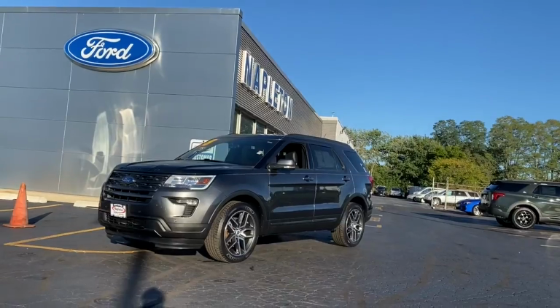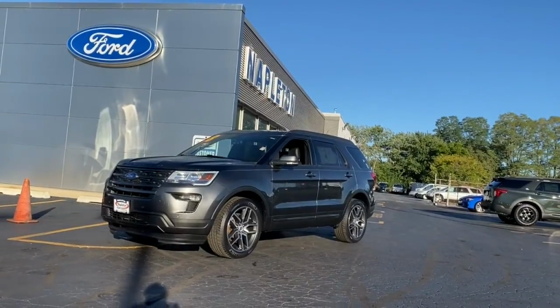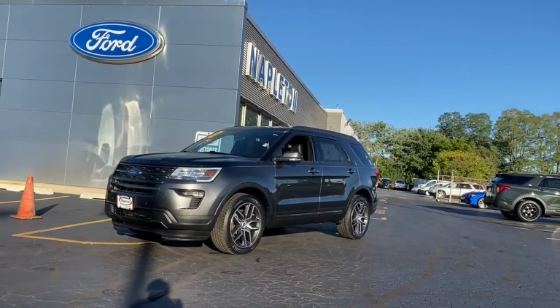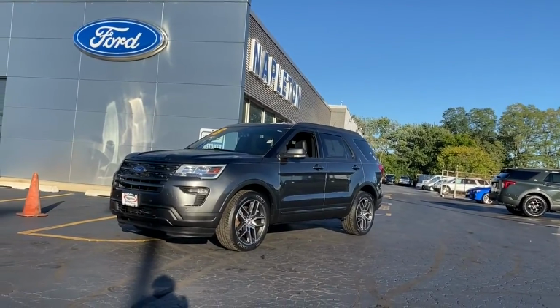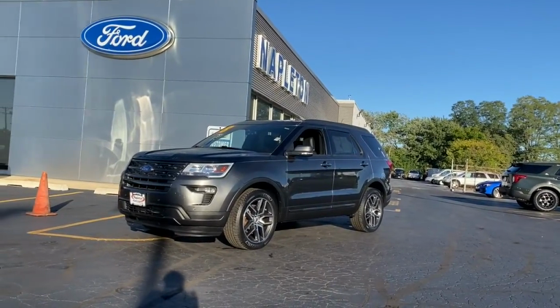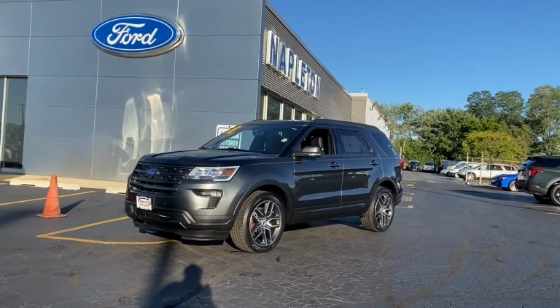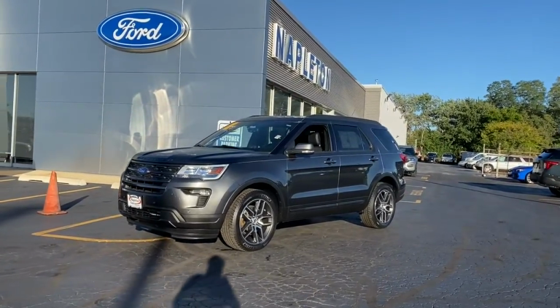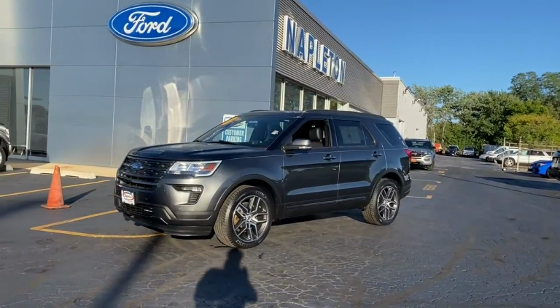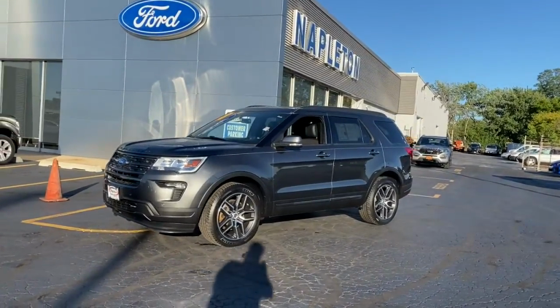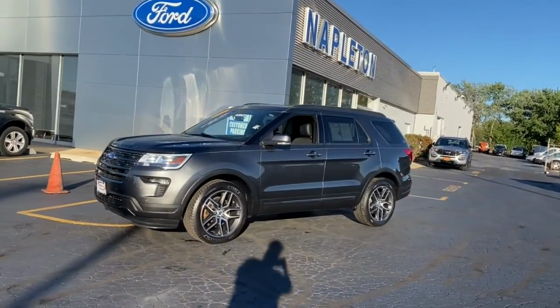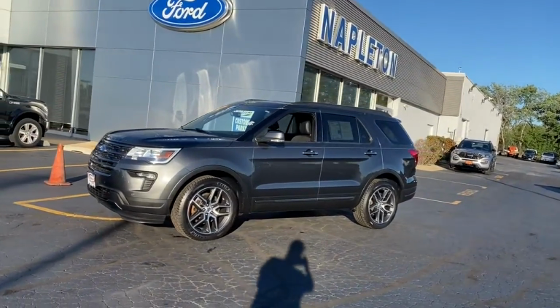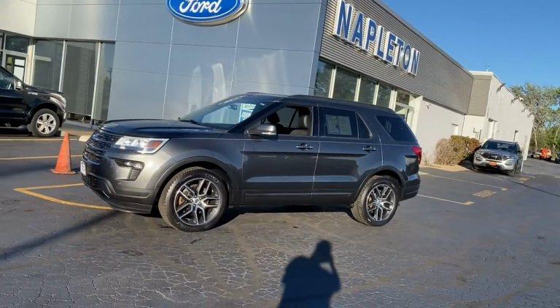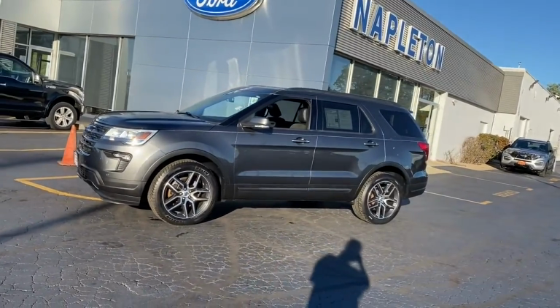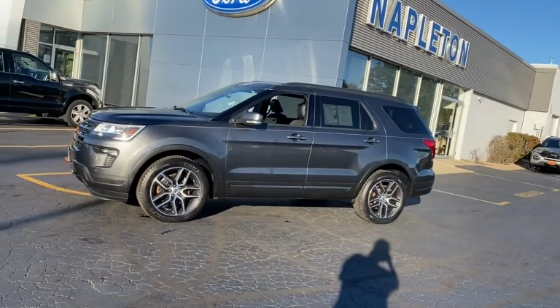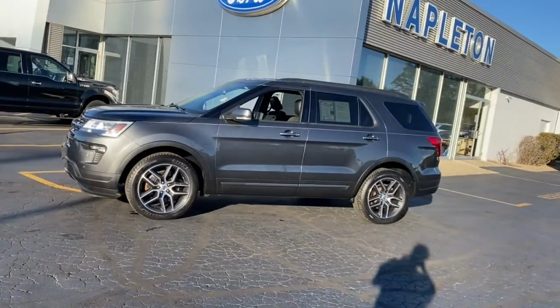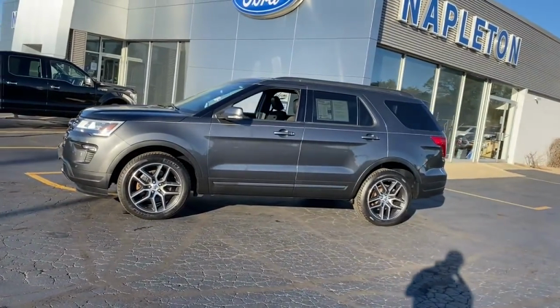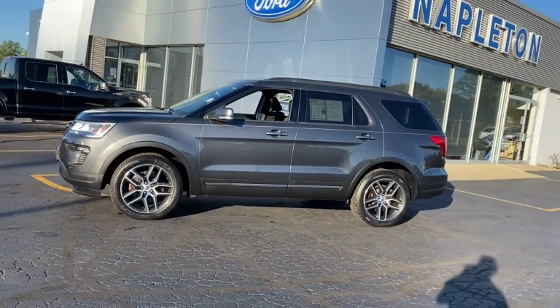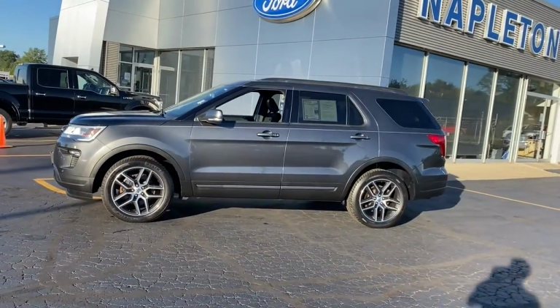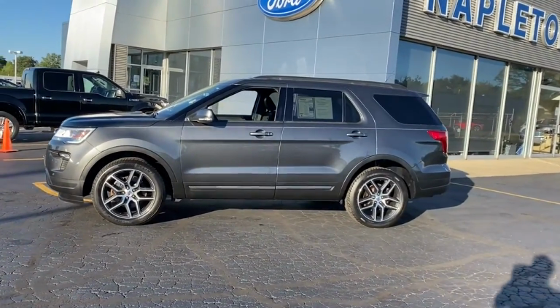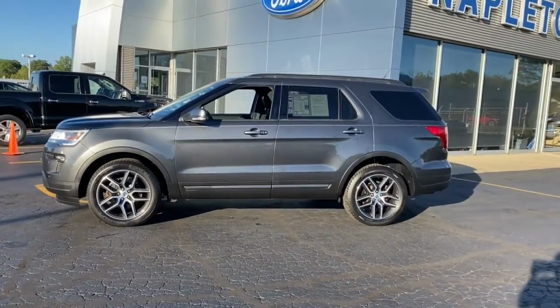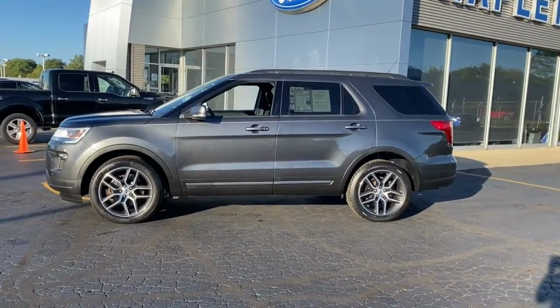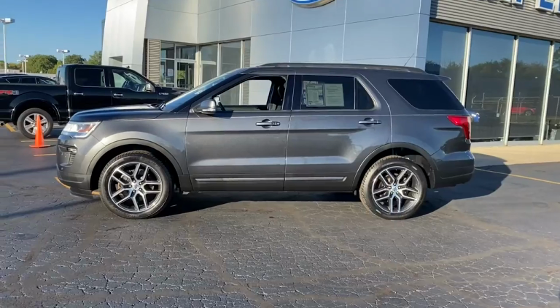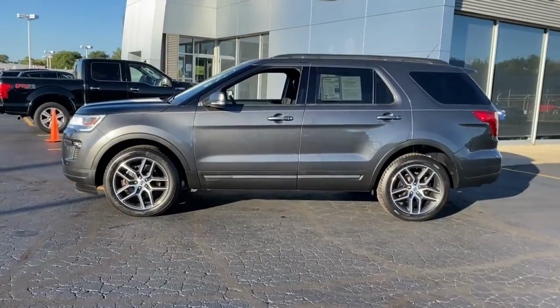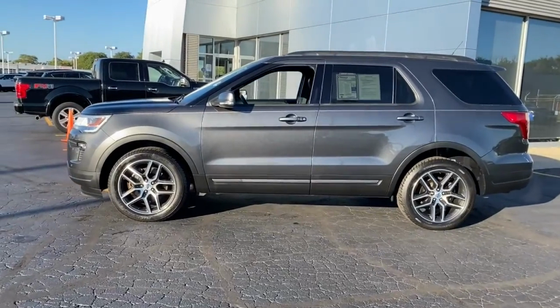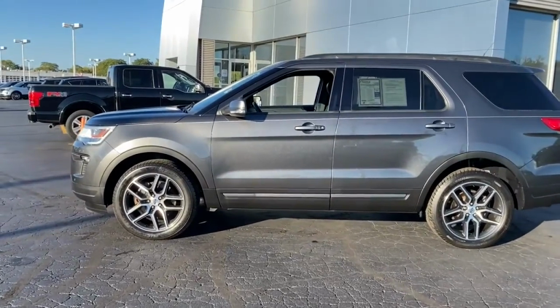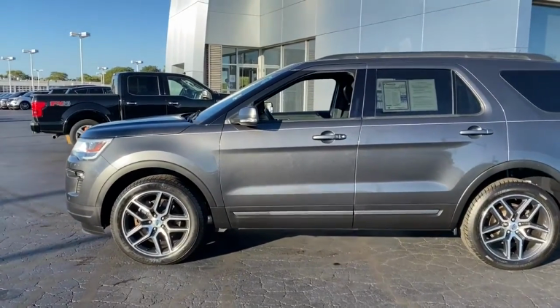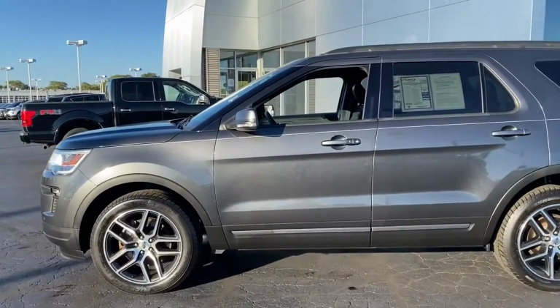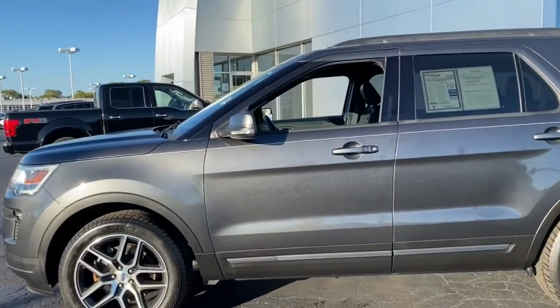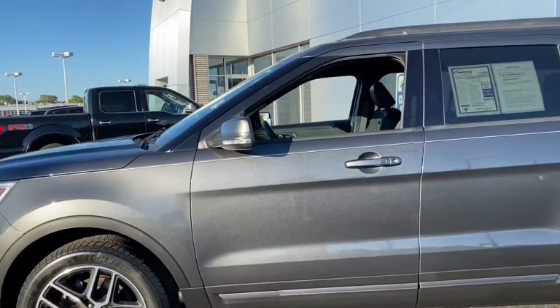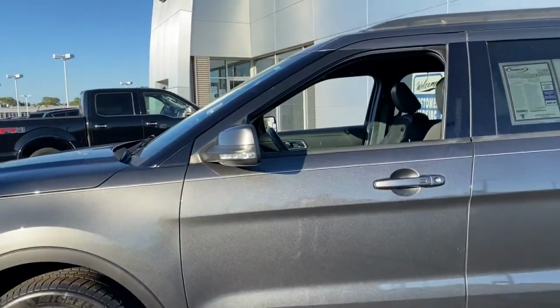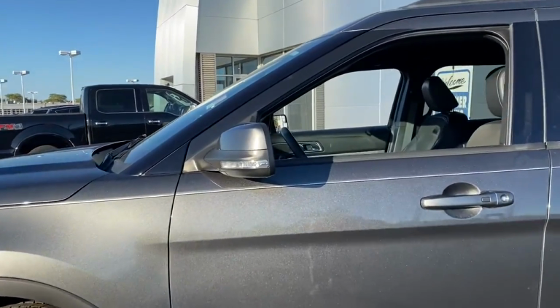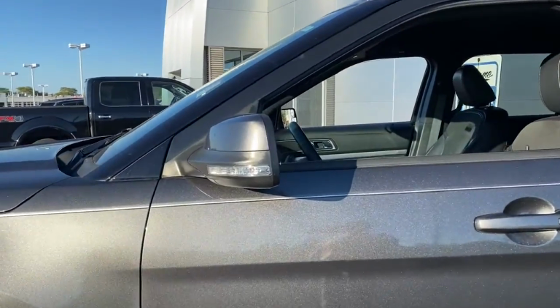You'll have love at first sight with the 2018 Ford Explorer. This vehicle is an outstanding buy with fewer than 60,000 miles on the odometer. Take on every project with confidence in this spacious, versatile Explorer.